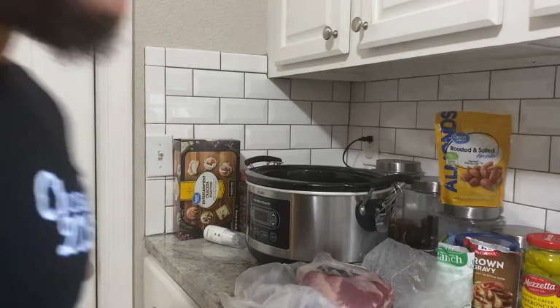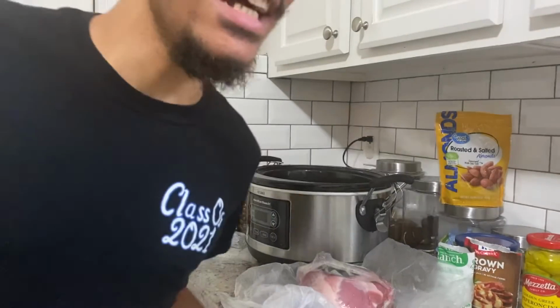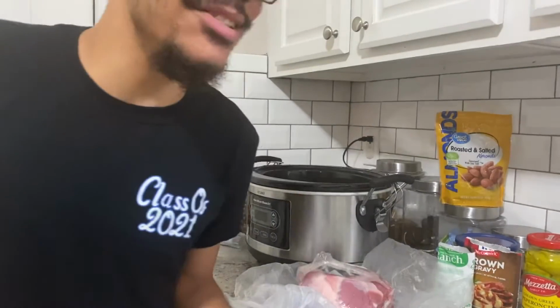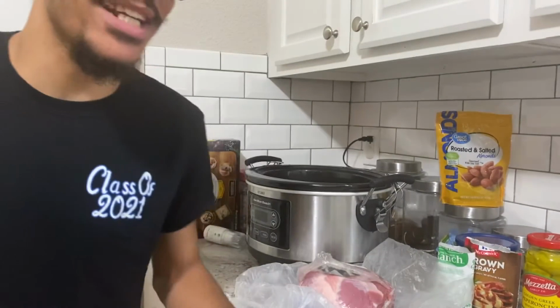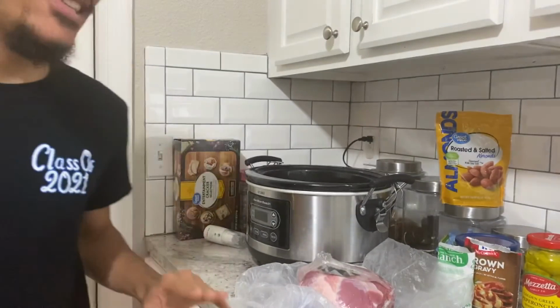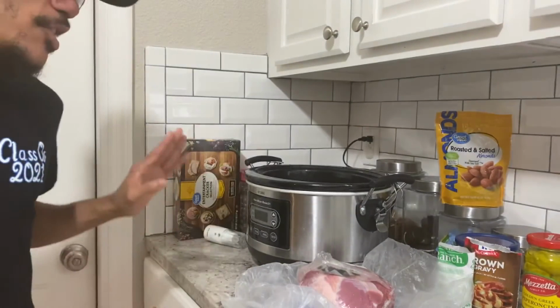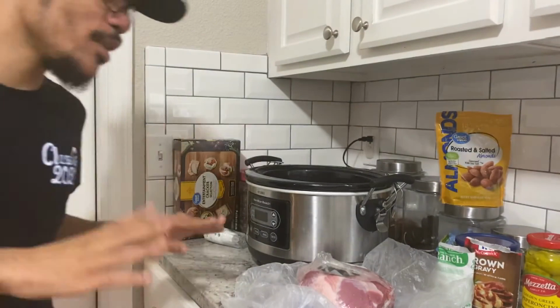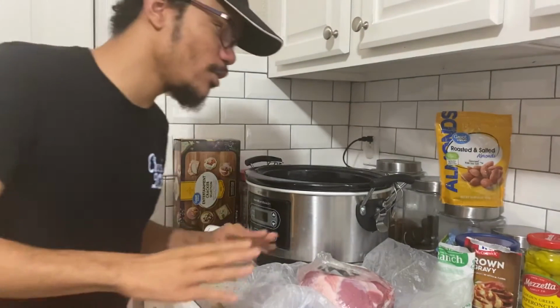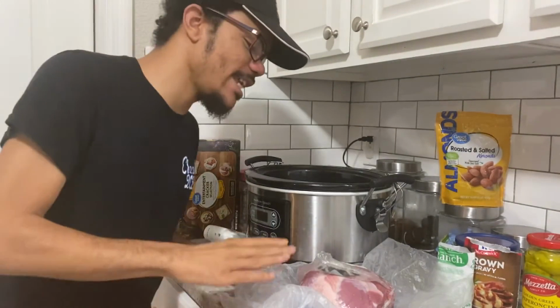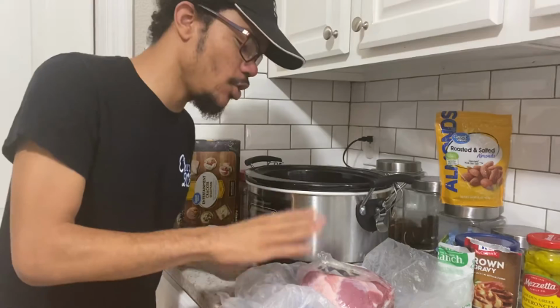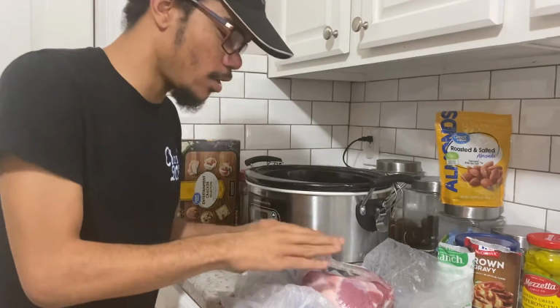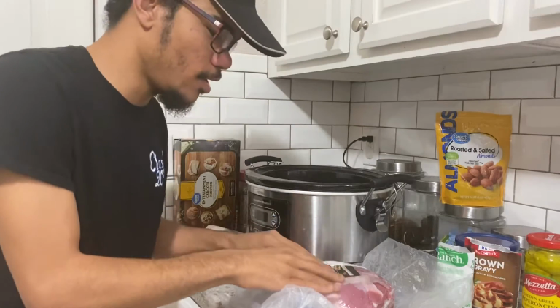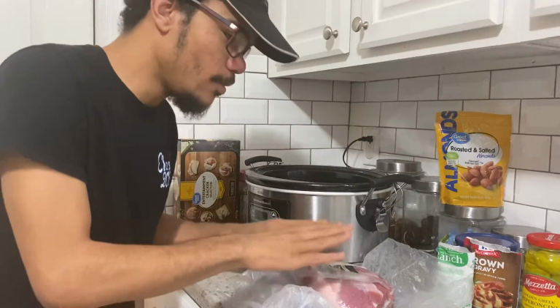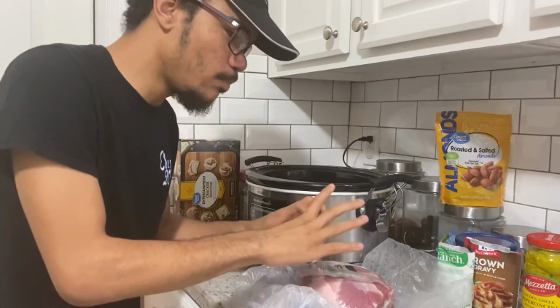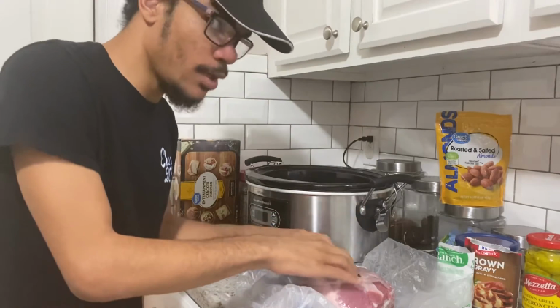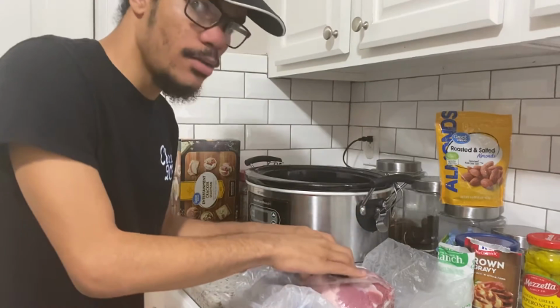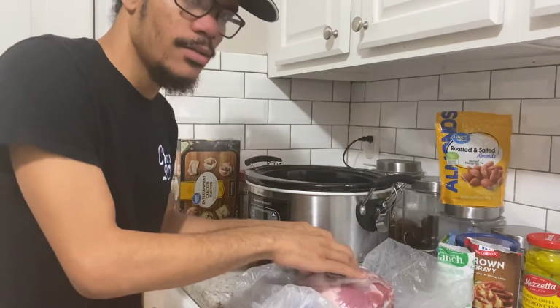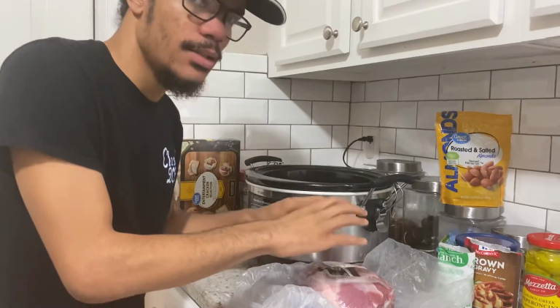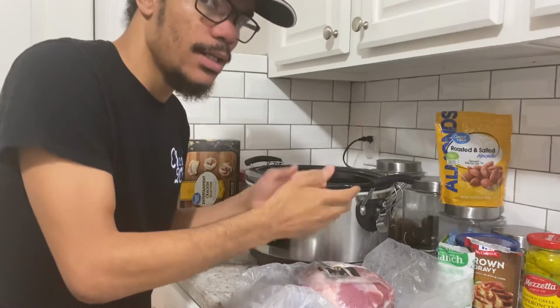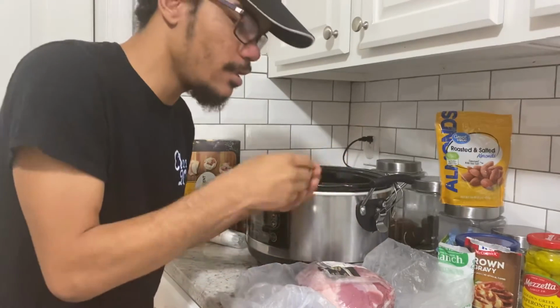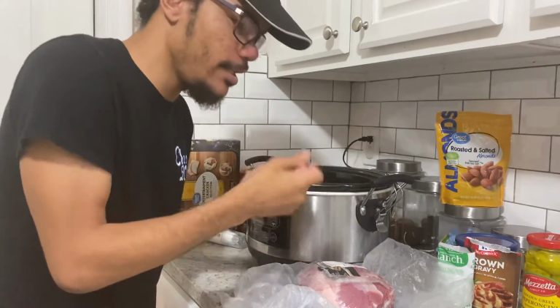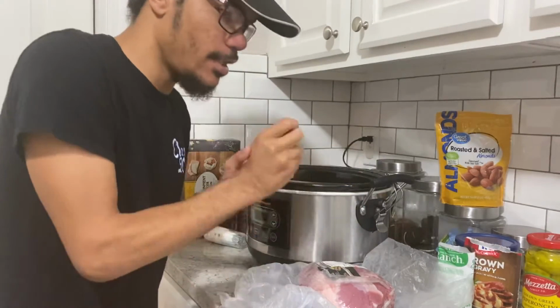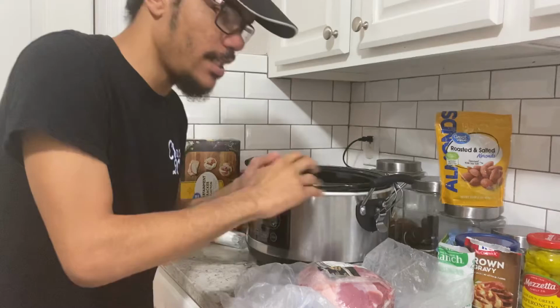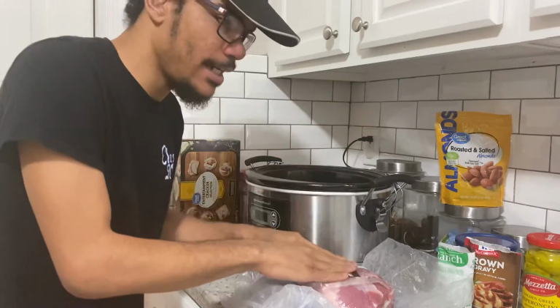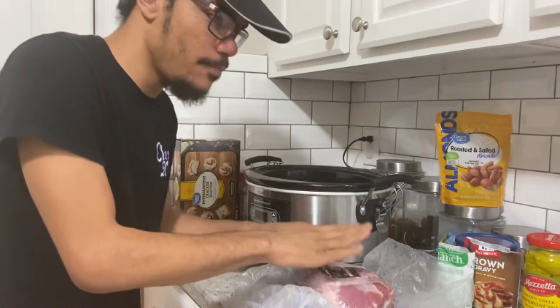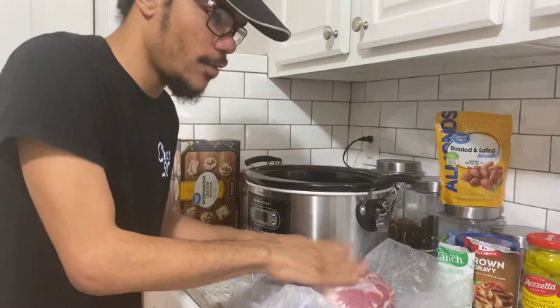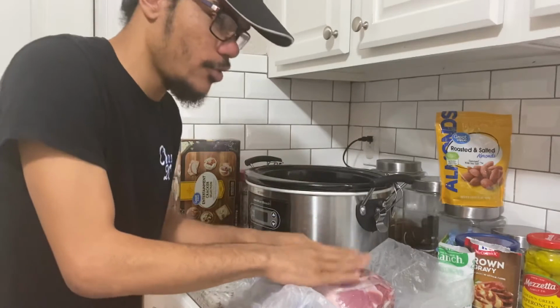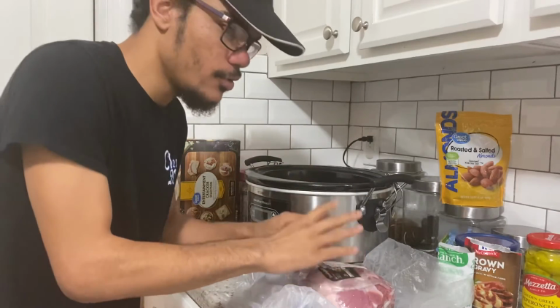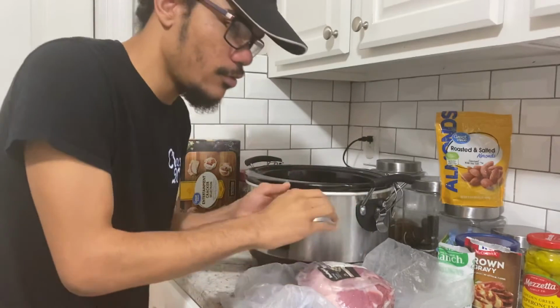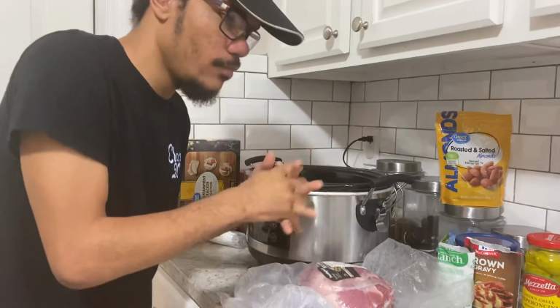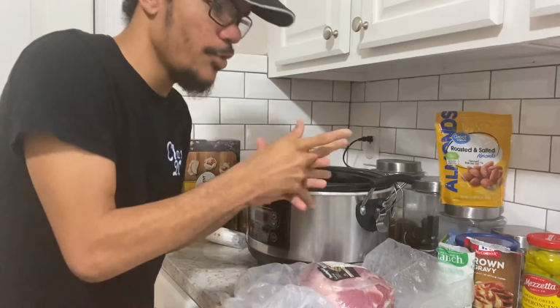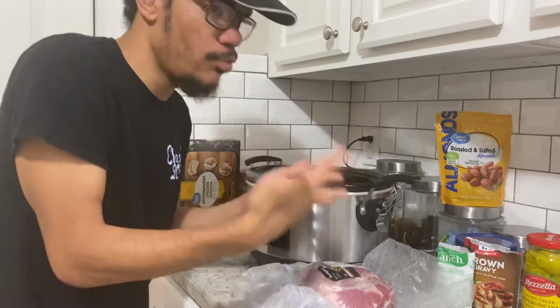Hi guys, welcome back to my channel. This morning we're going to make a slow cooker pork. It's going to be an Italian beef roast, but we're using pork.